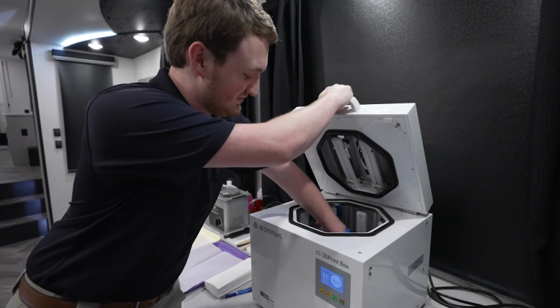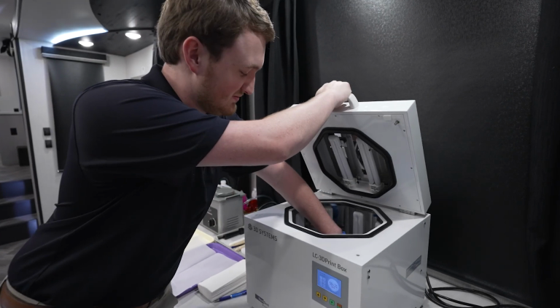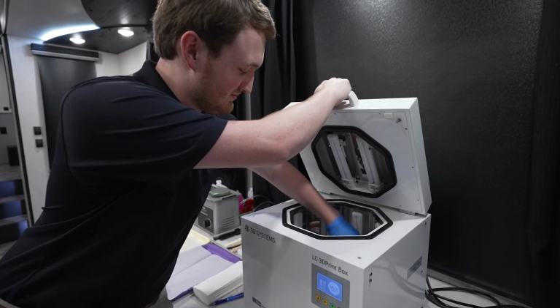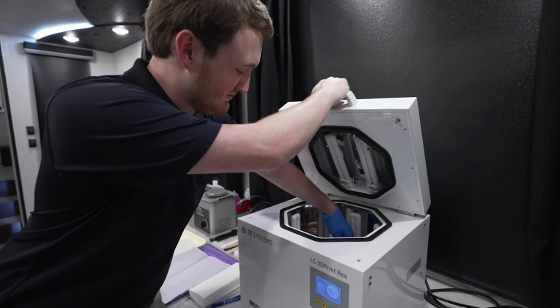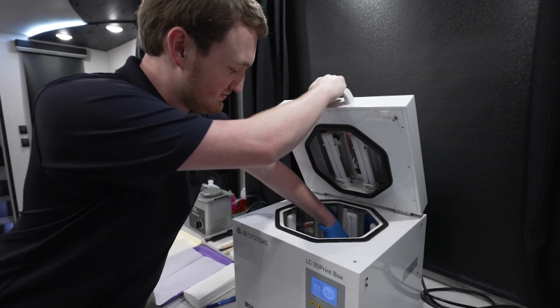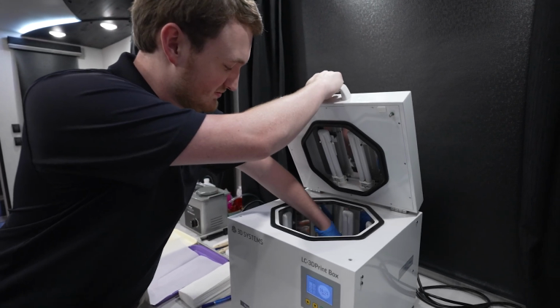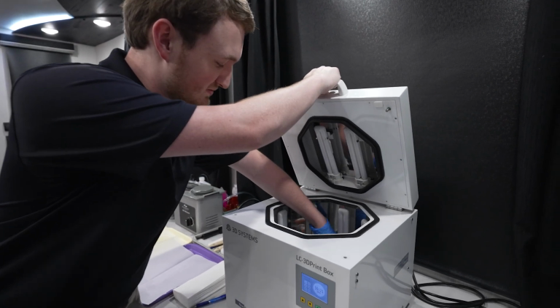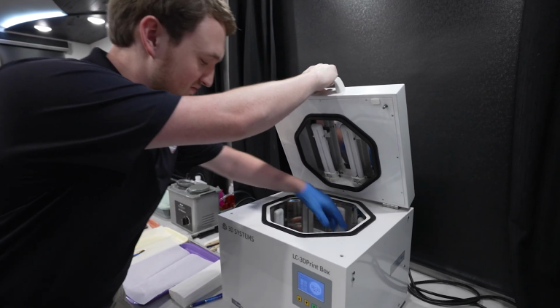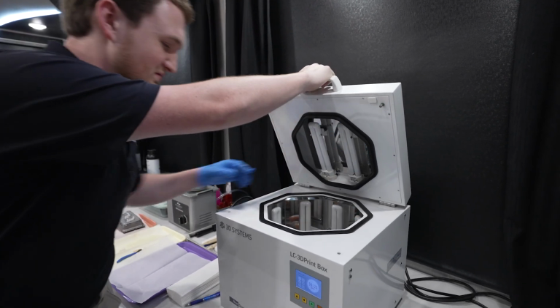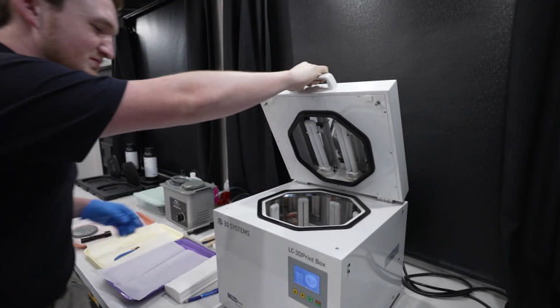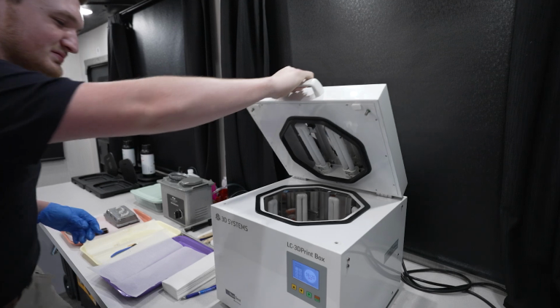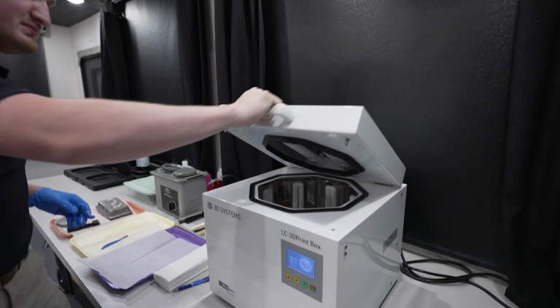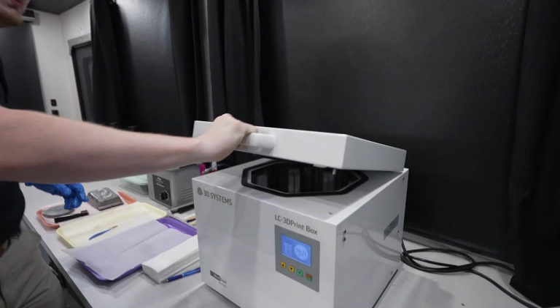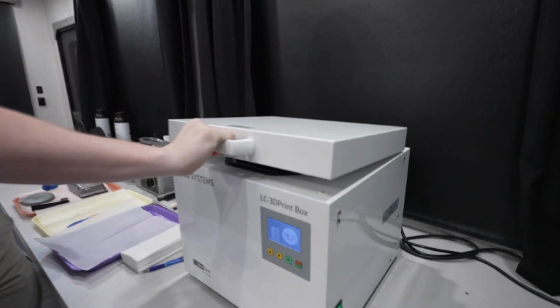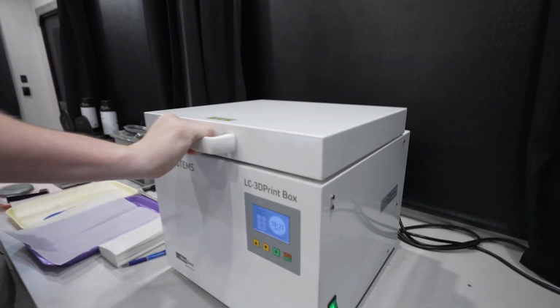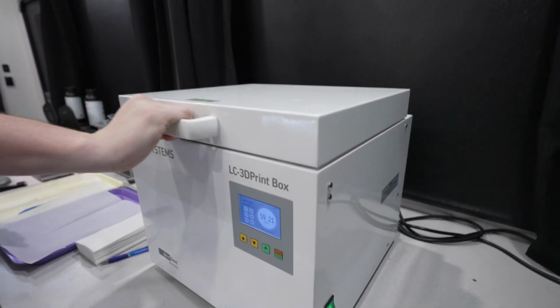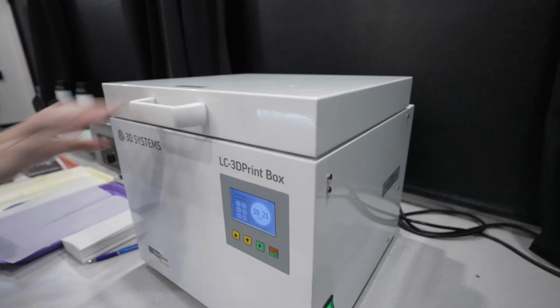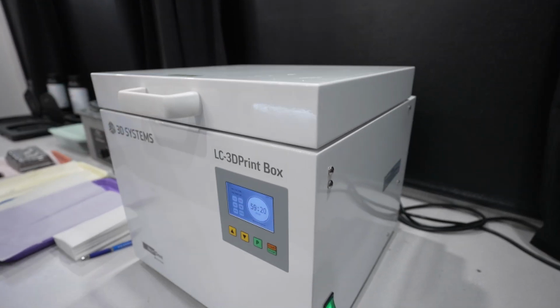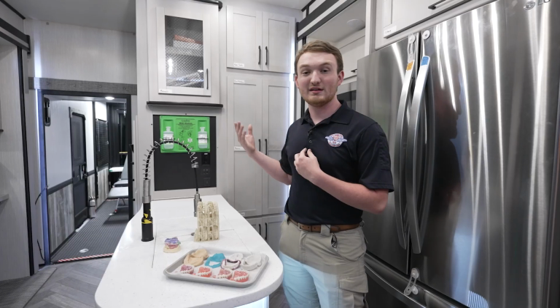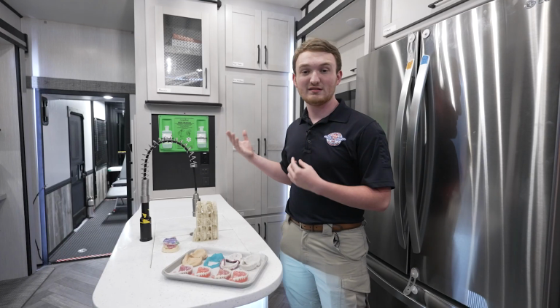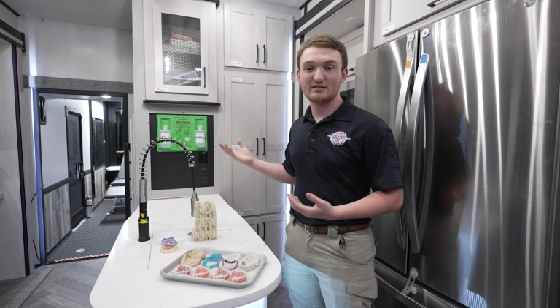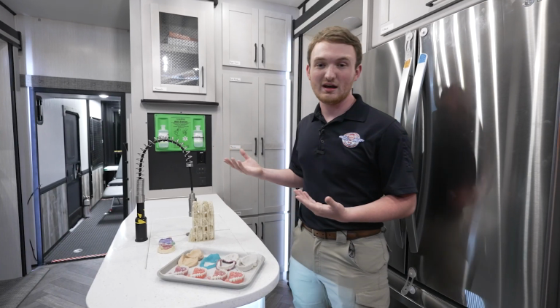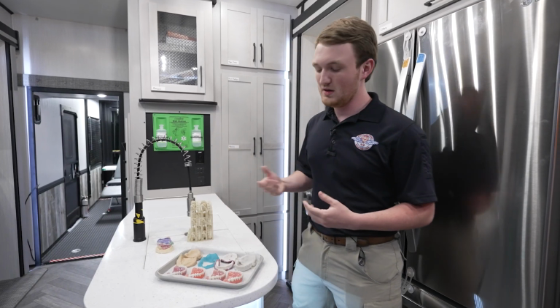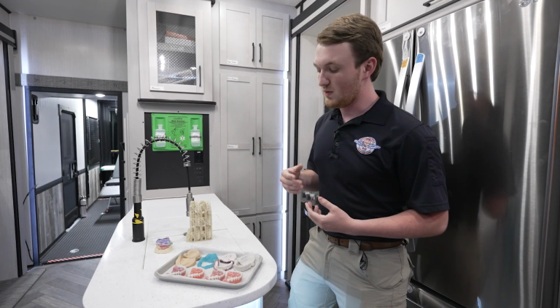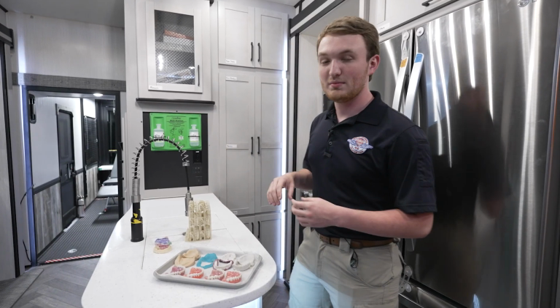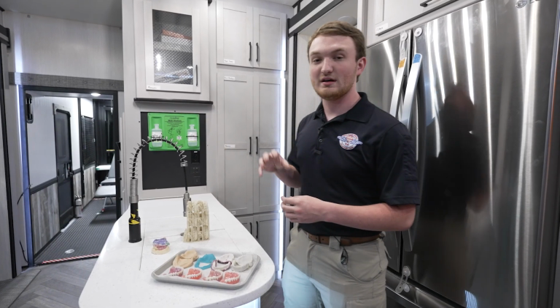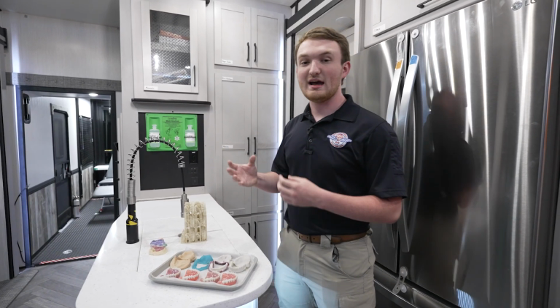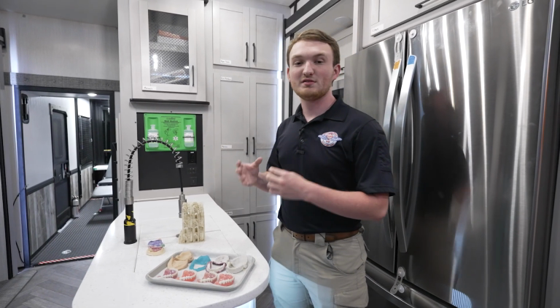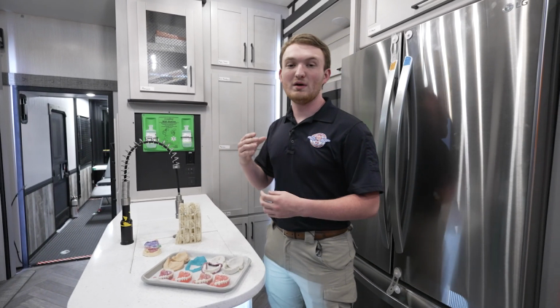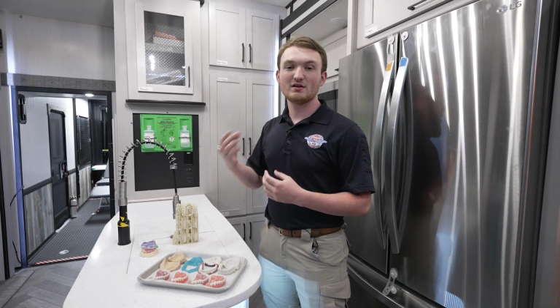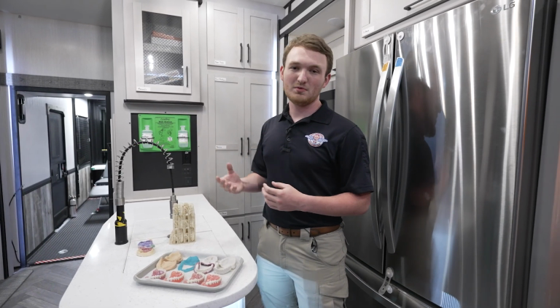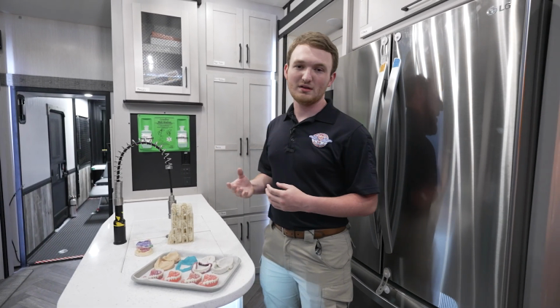Here in the Mobile Digital Denture Lab, we are all about flexibility. So depending on our volunteer dentists at the time, we're able to adapt to what they're comfortable with.